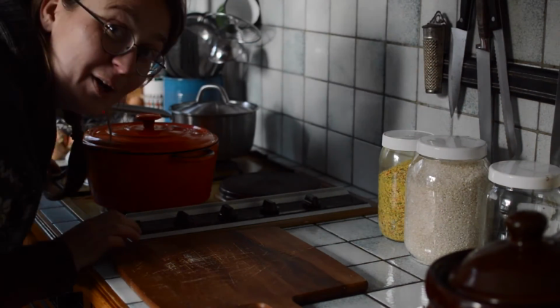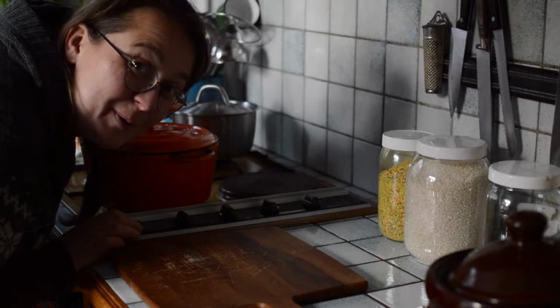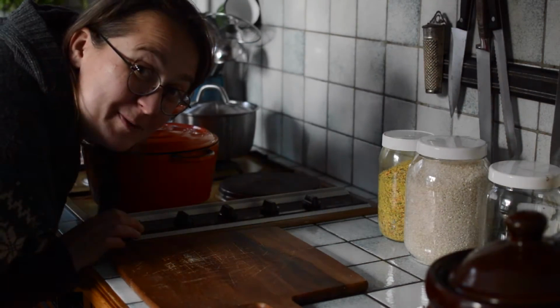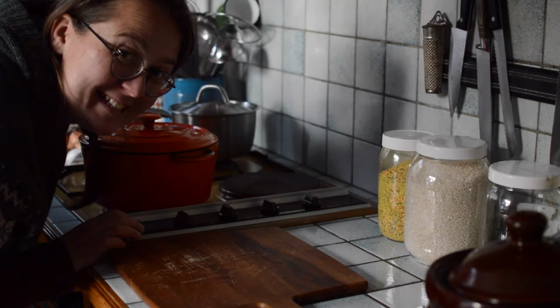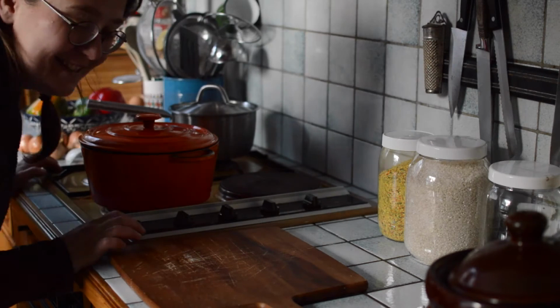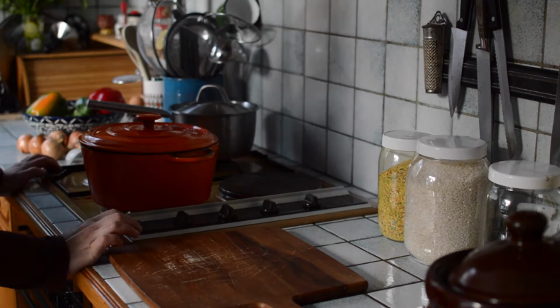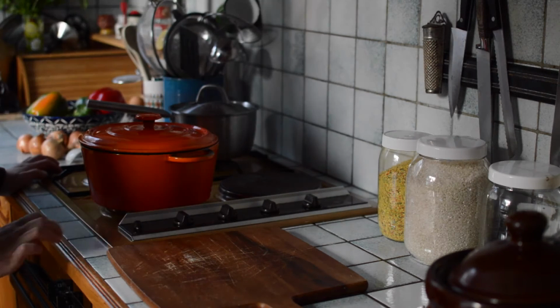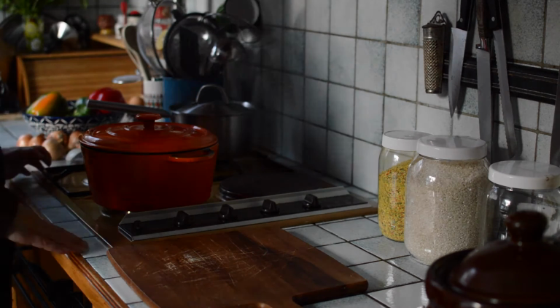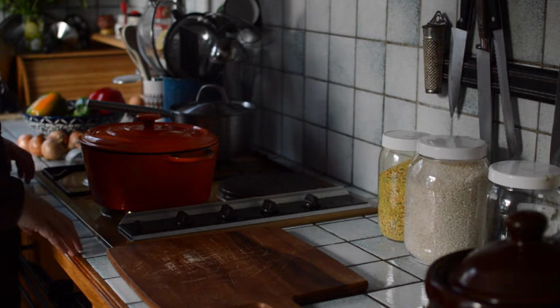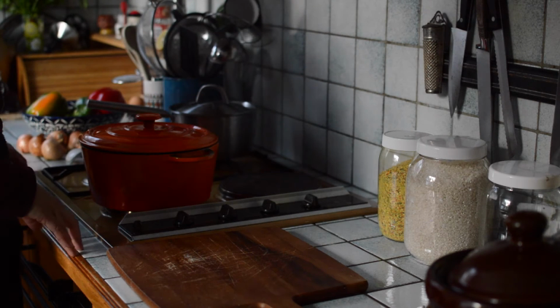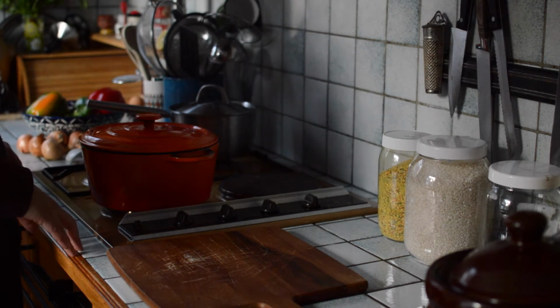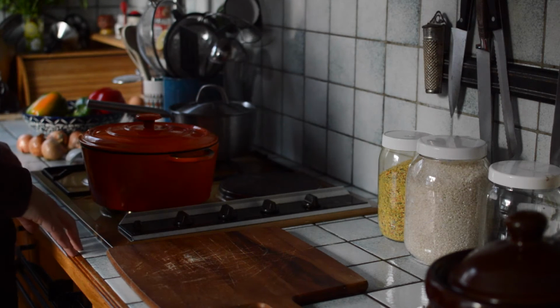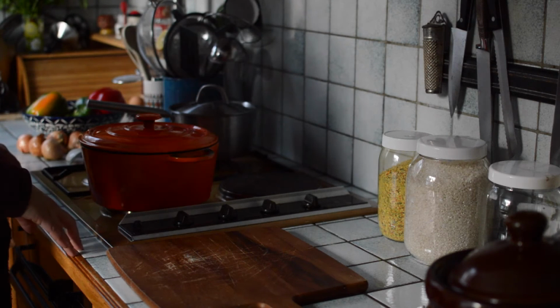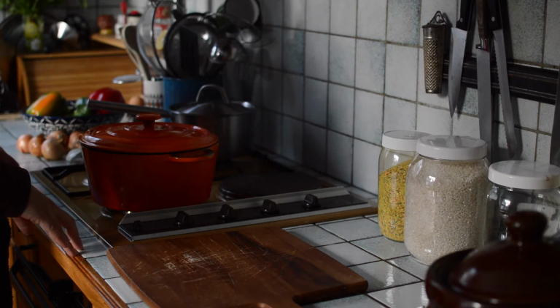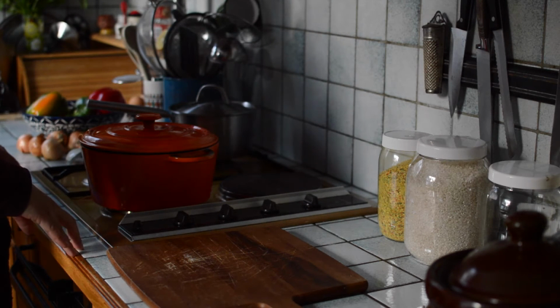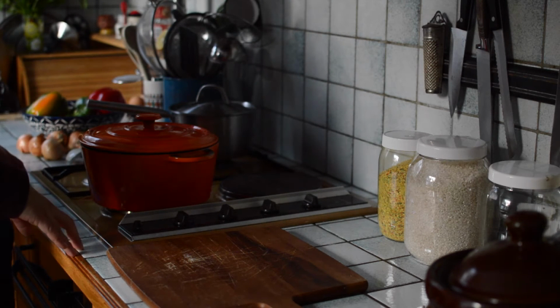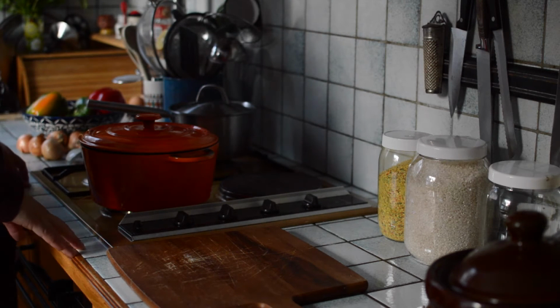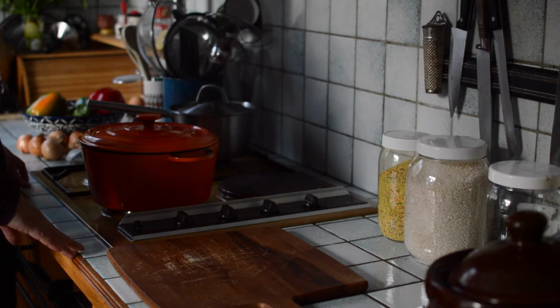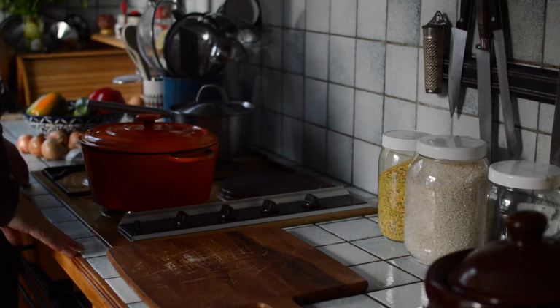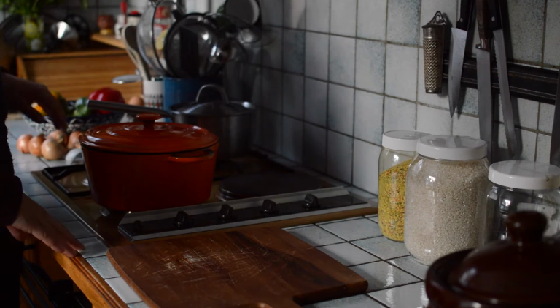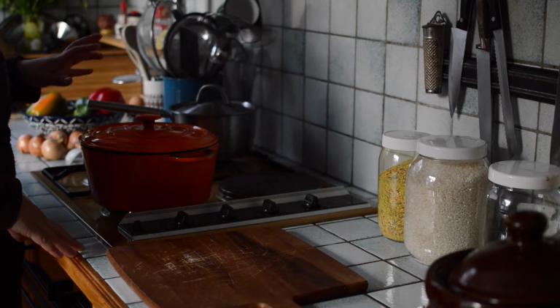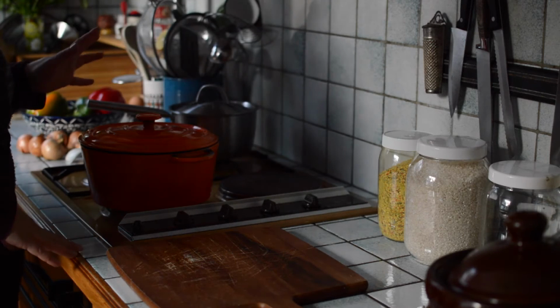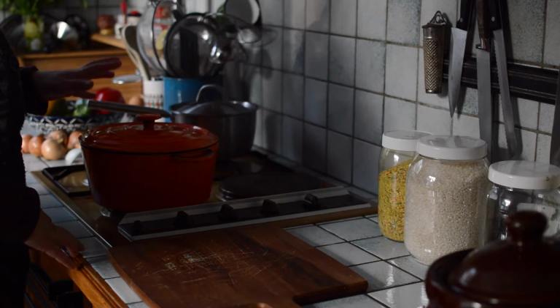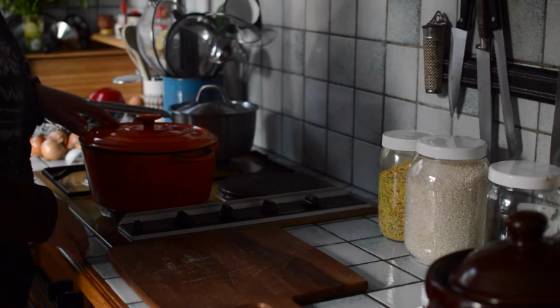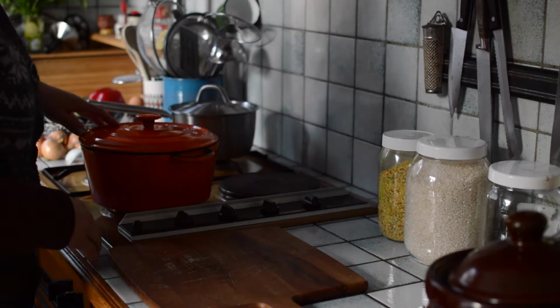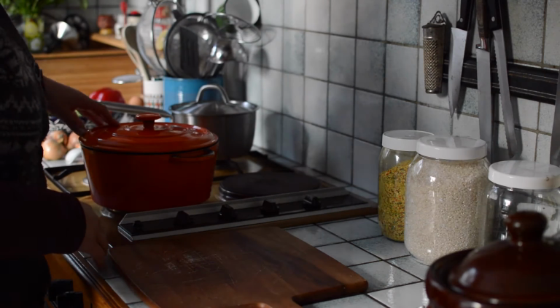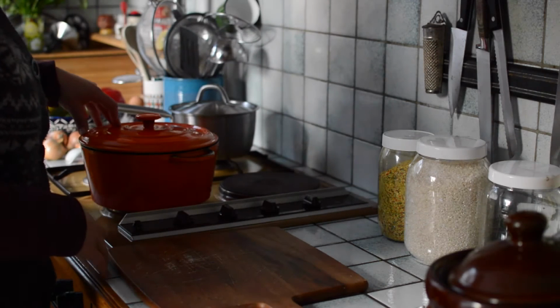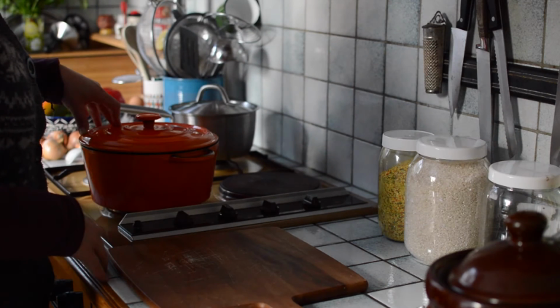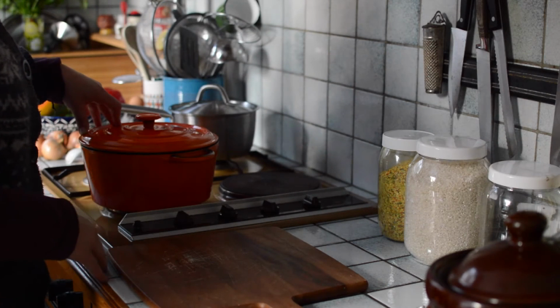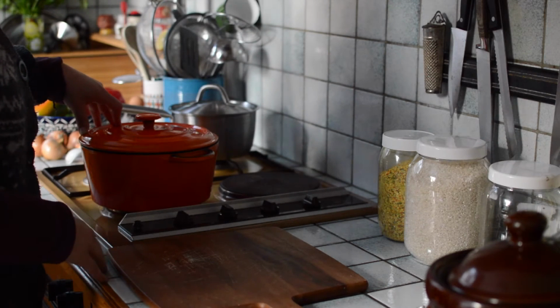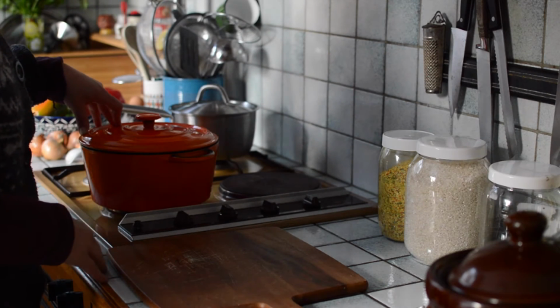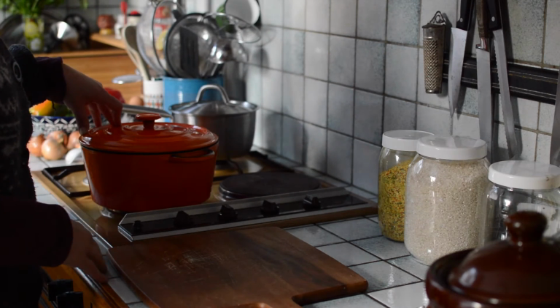Welcome to my kitchen. Today I'm going to make stuffed peppers and I want to show you how I do this. It's very simple.